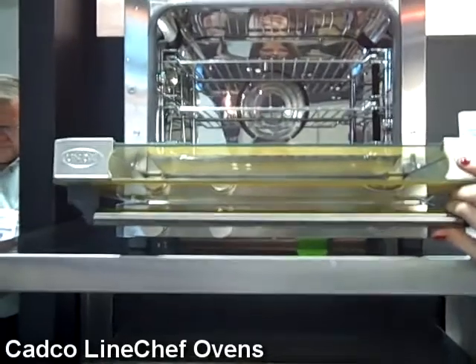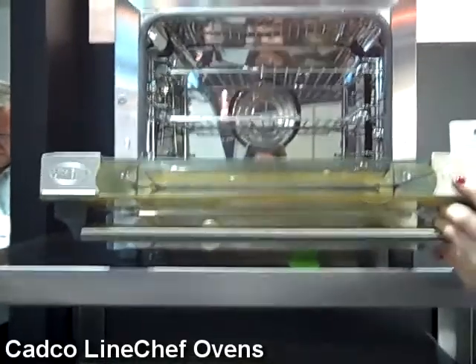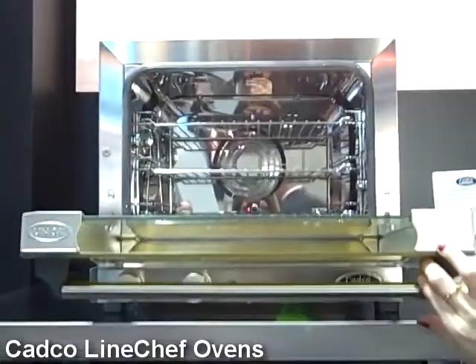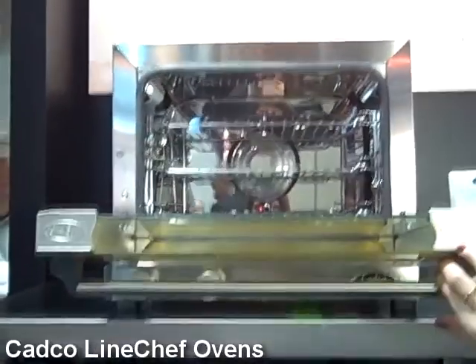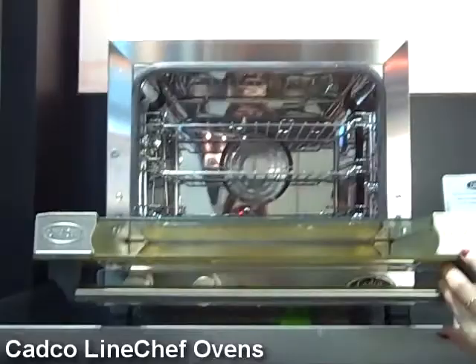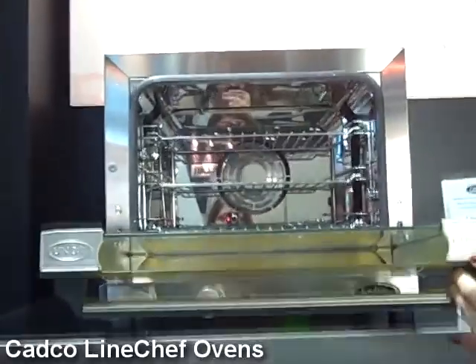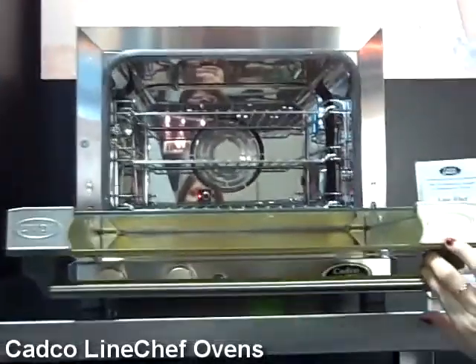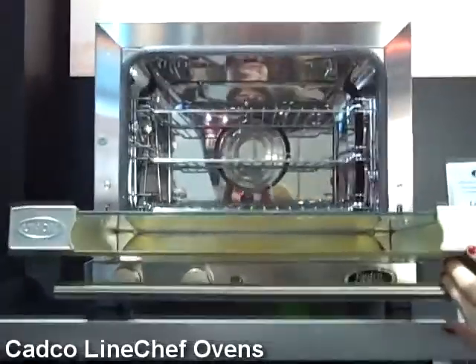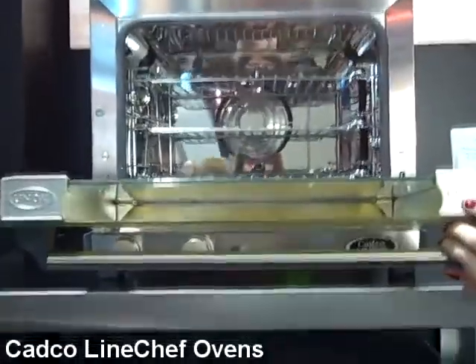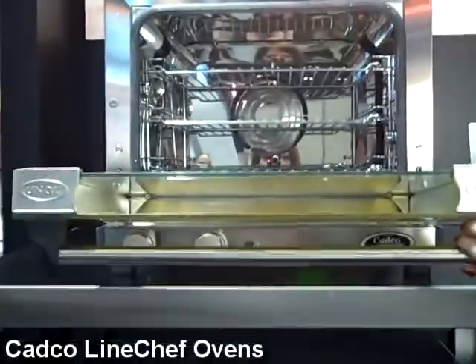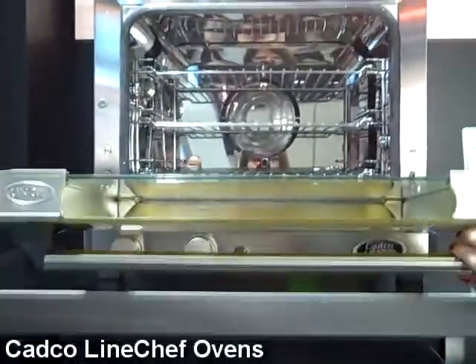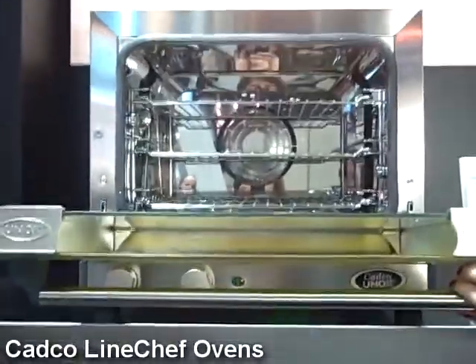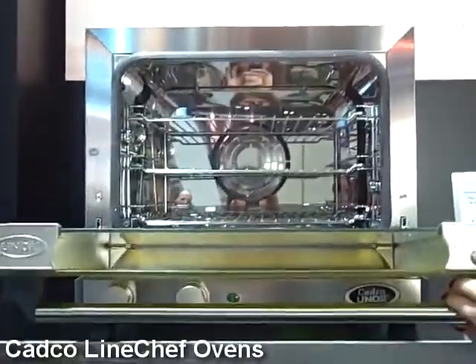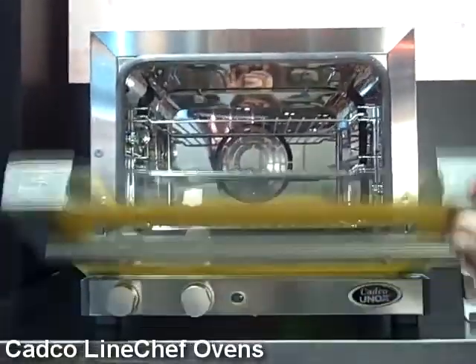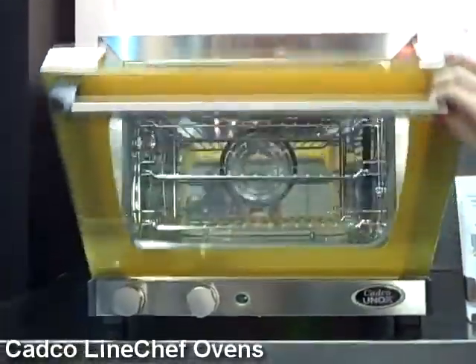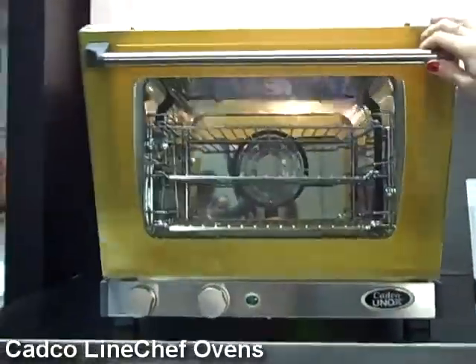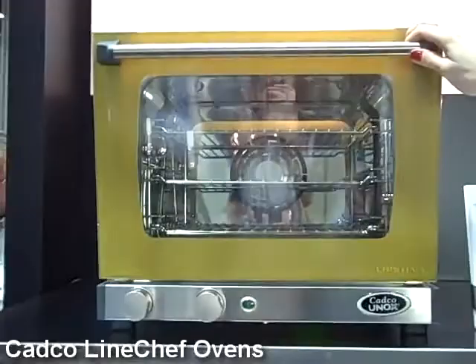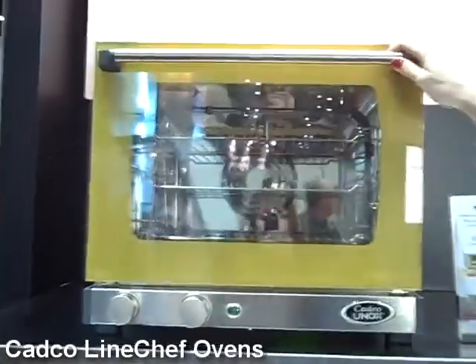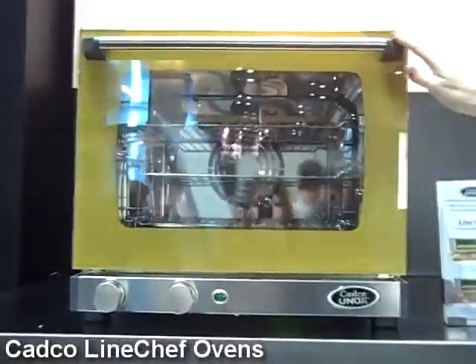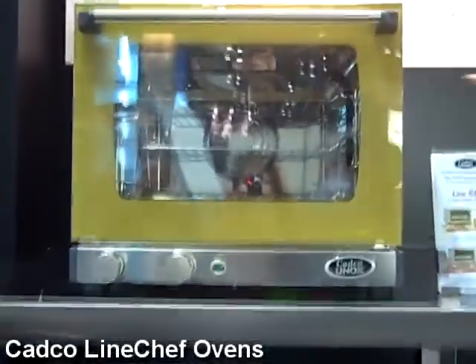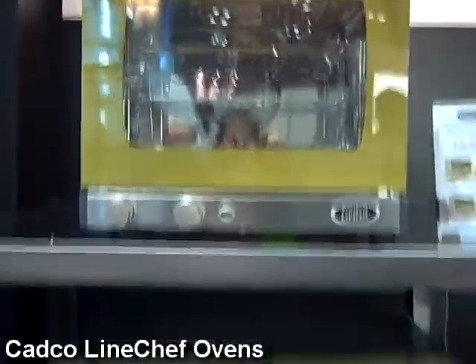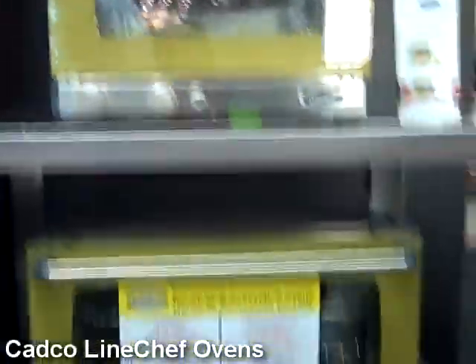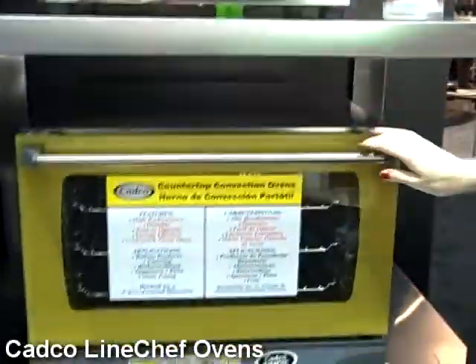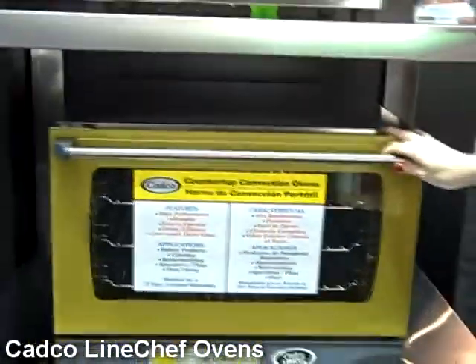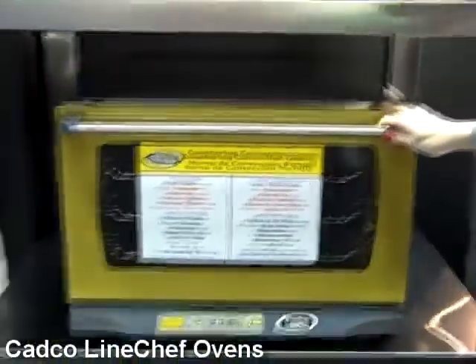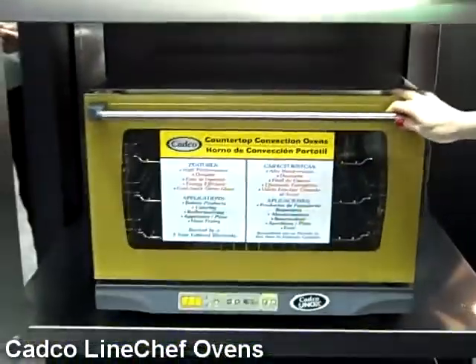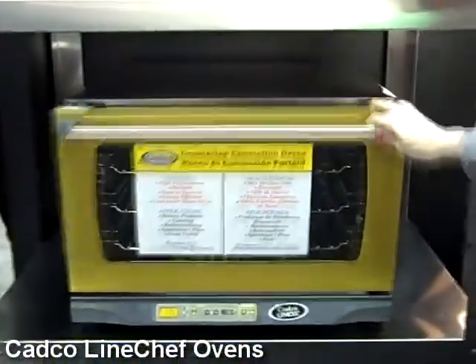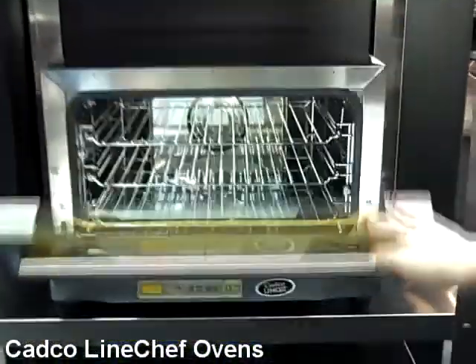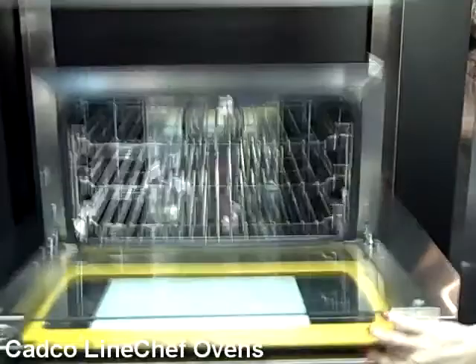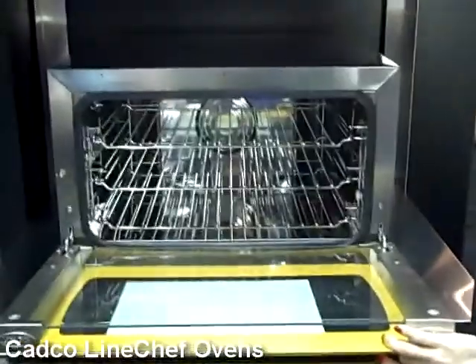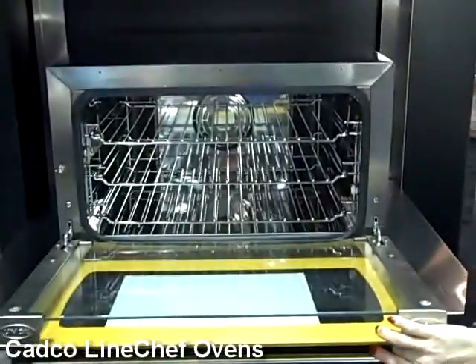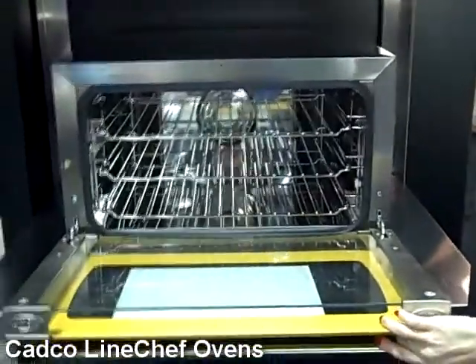The Line Chef Convection Oven Series by CADCO. Here is Christina — this is the smallest of the convection ovens in this line. And then next we have Stefania, if anybody loves steam and fan.